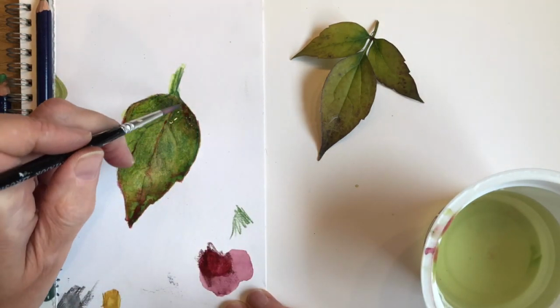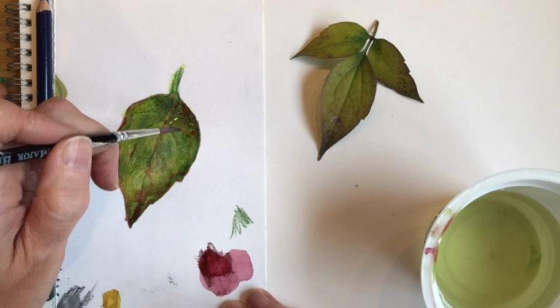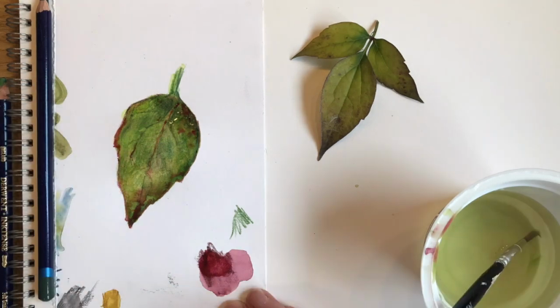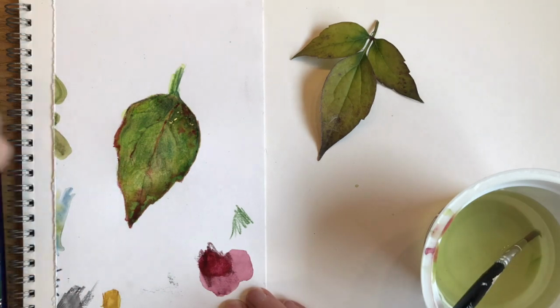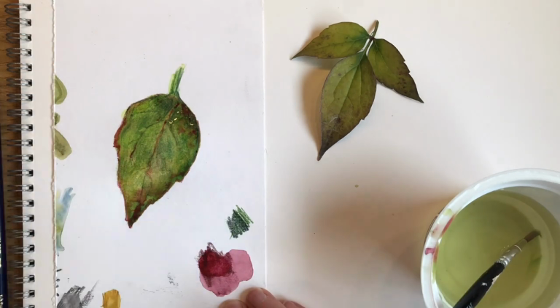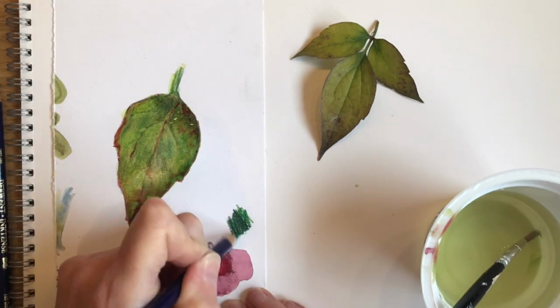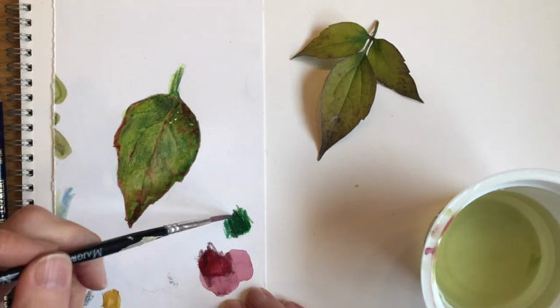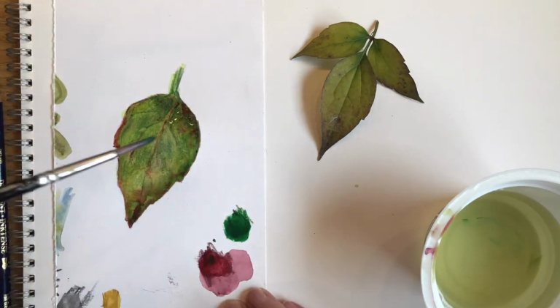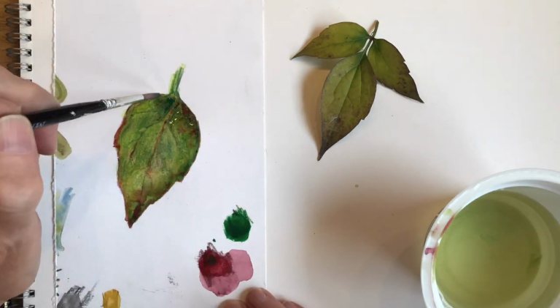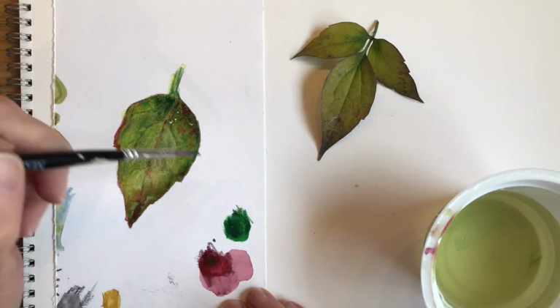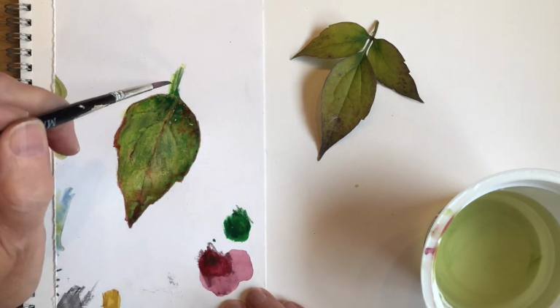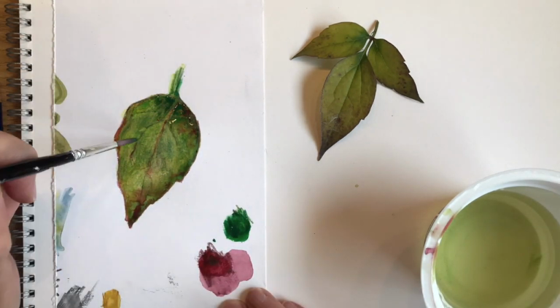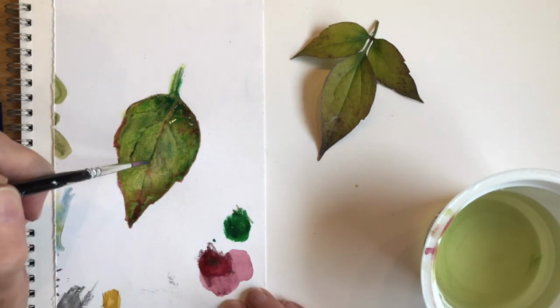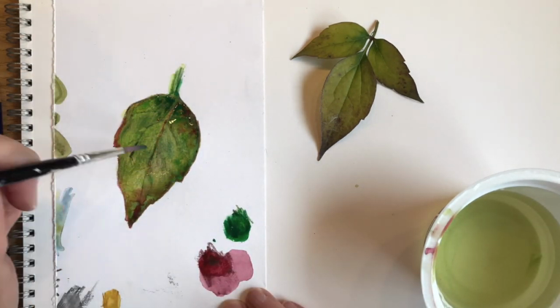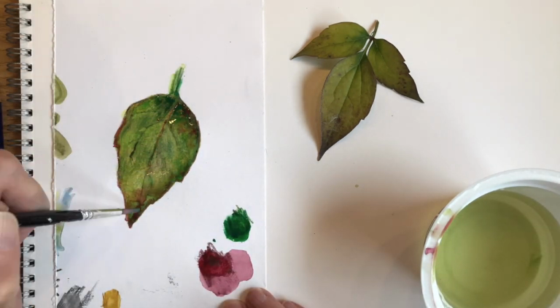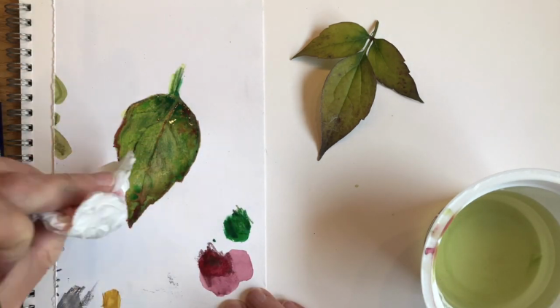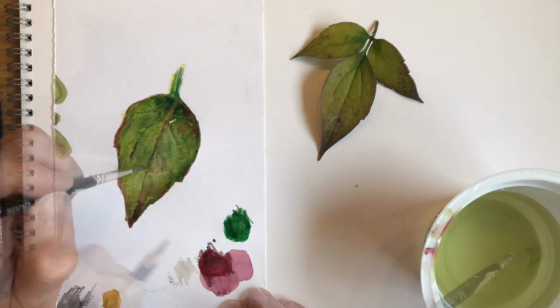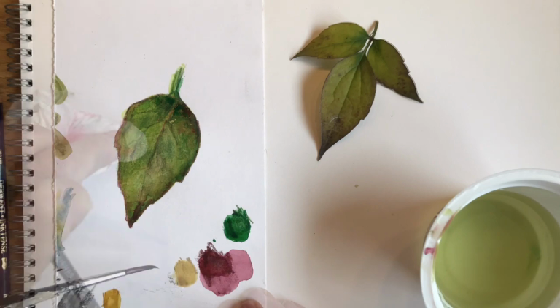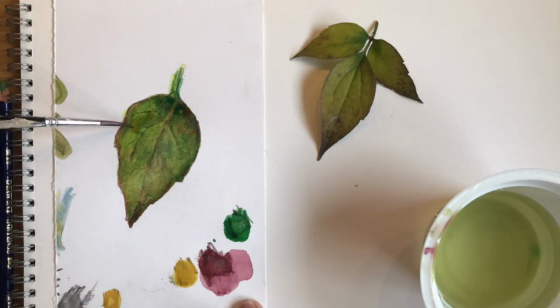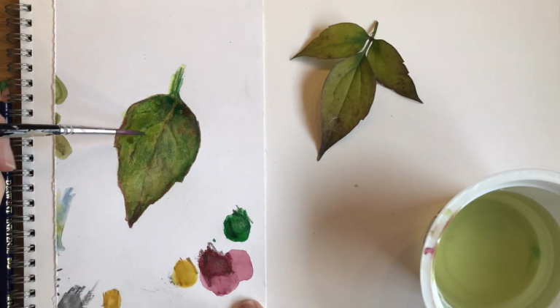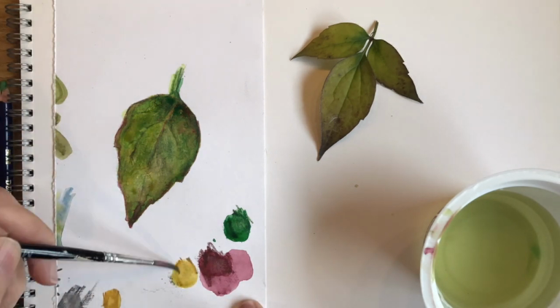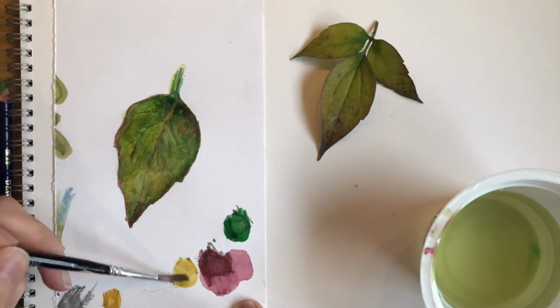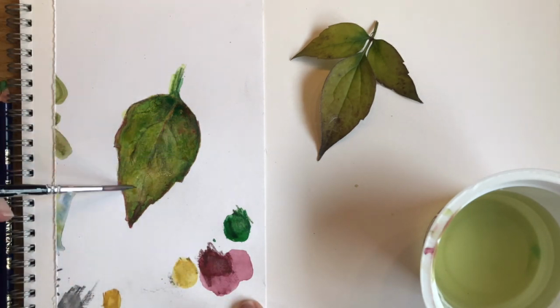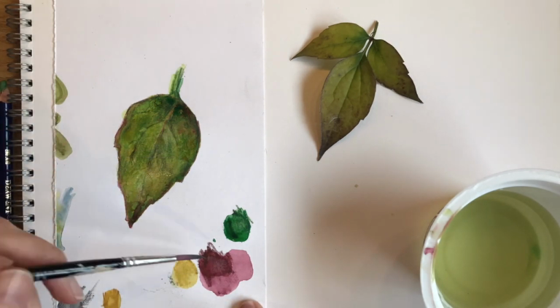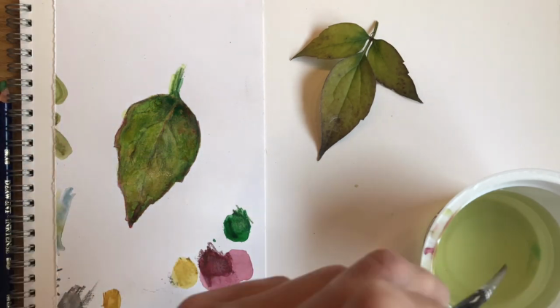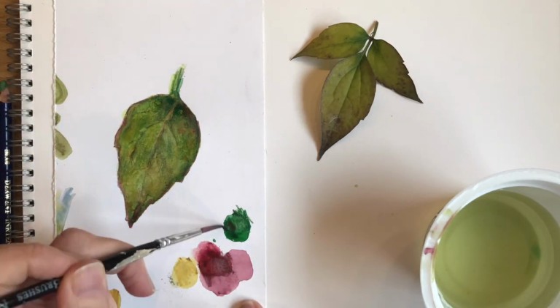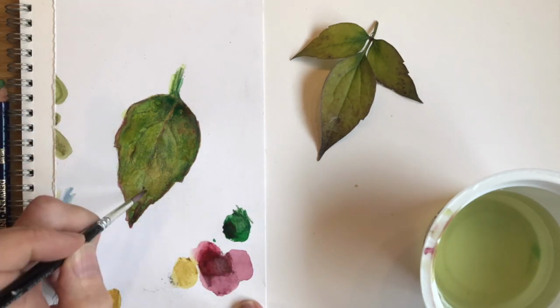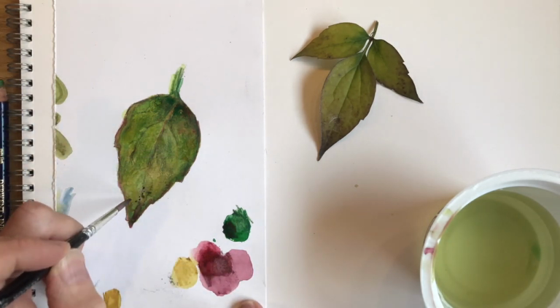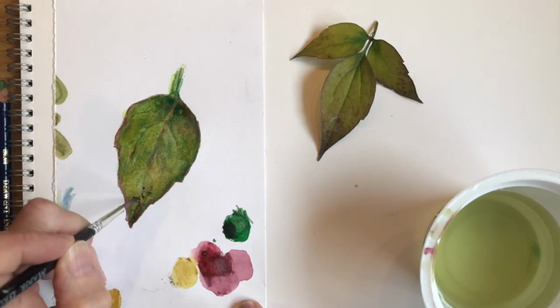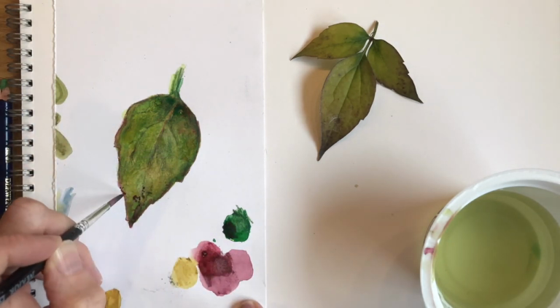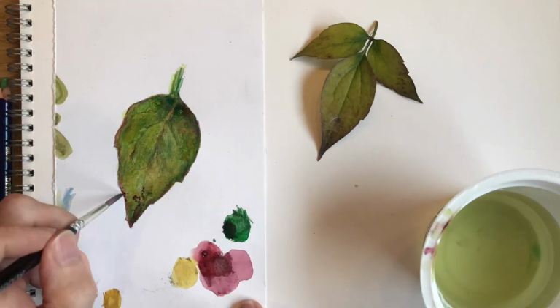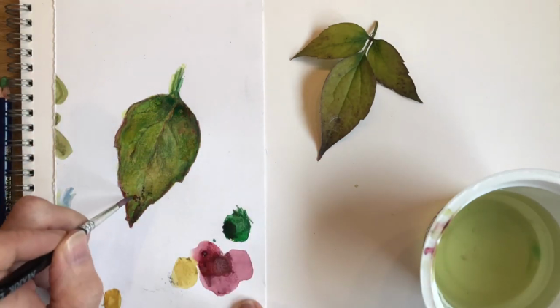But by the time the drawing was finished, you don't really read this colour as red. It's just become one of those lovely, rich, deep tertiary colours that you get when you mix pairs of complementaries together.